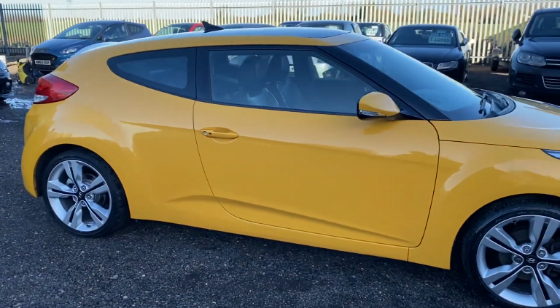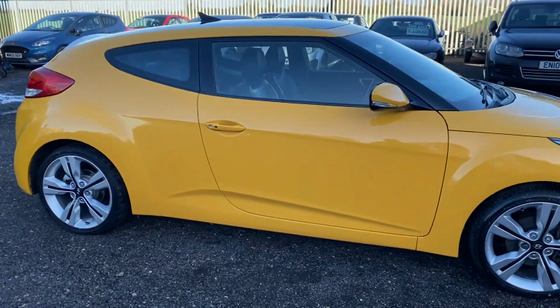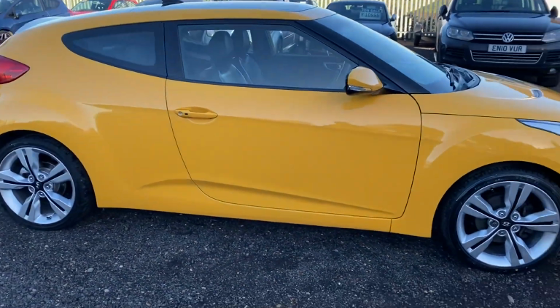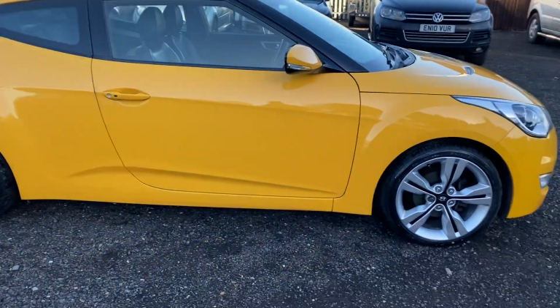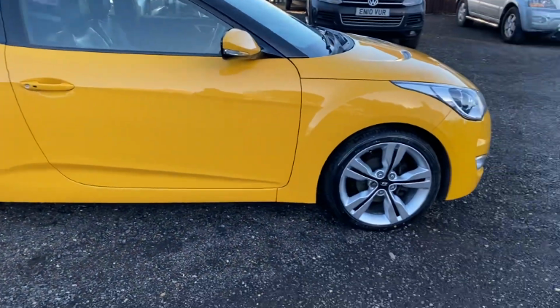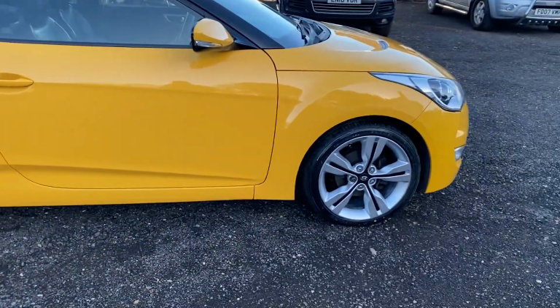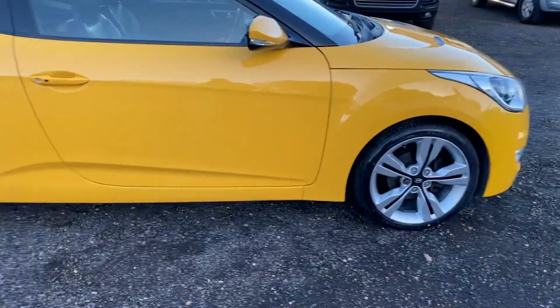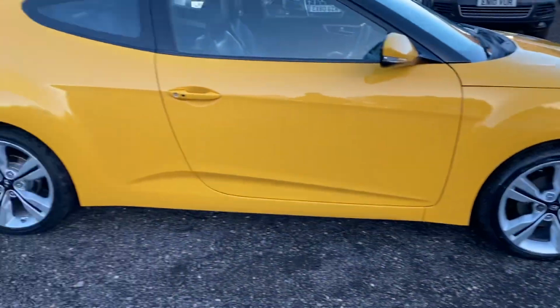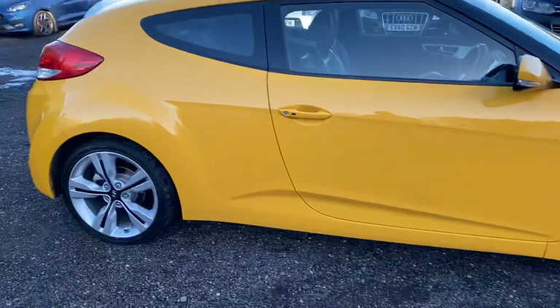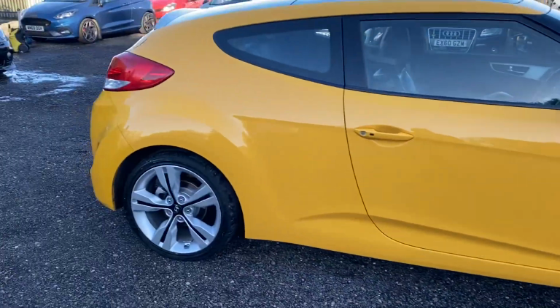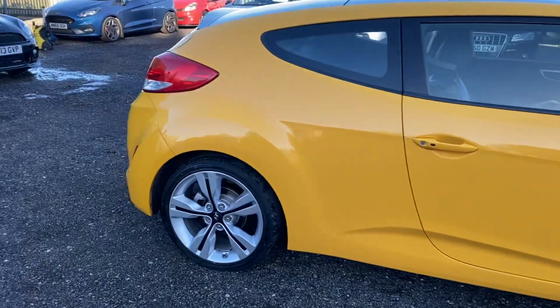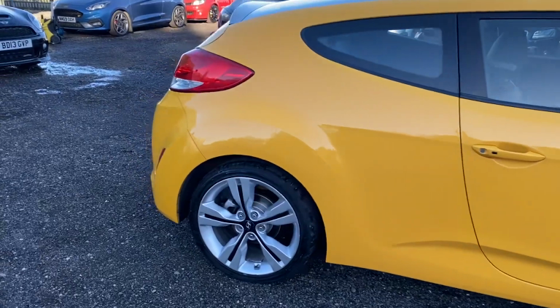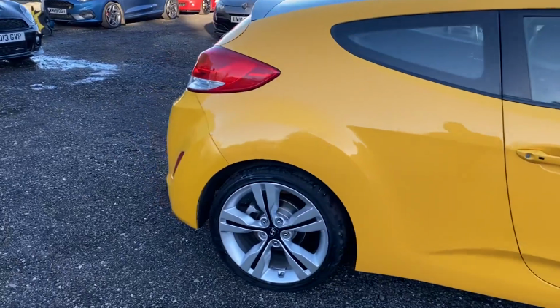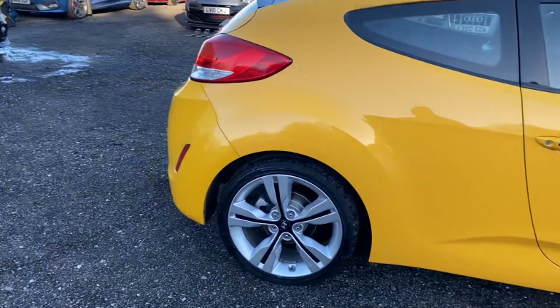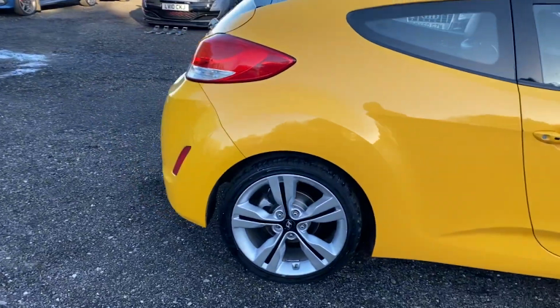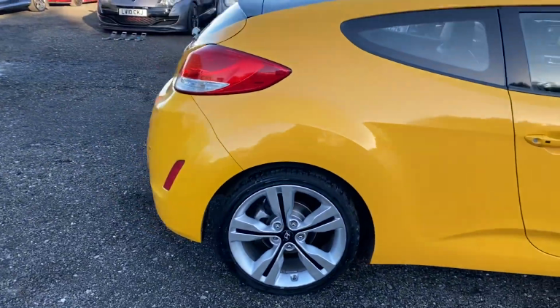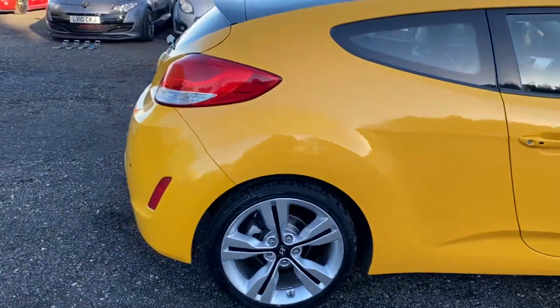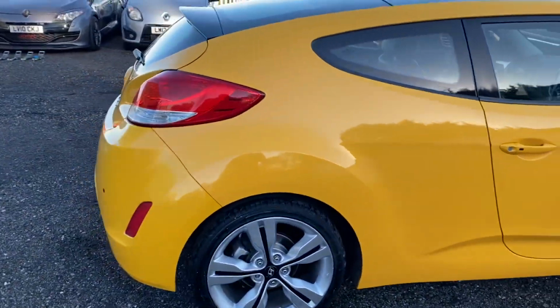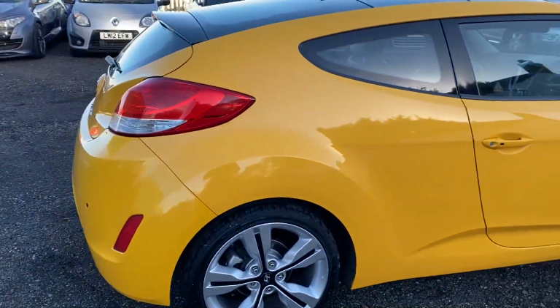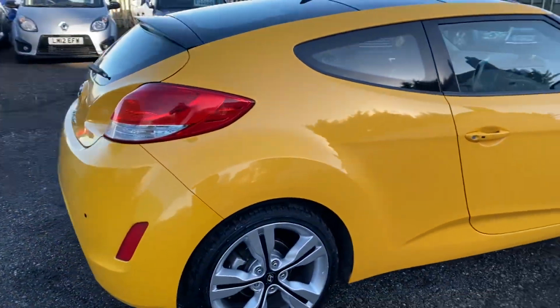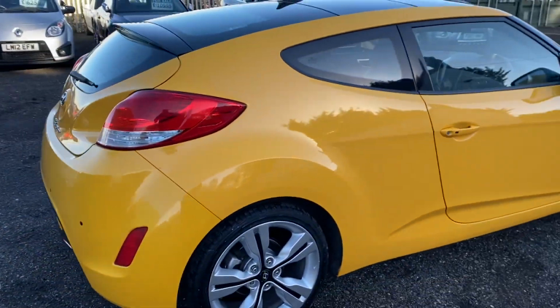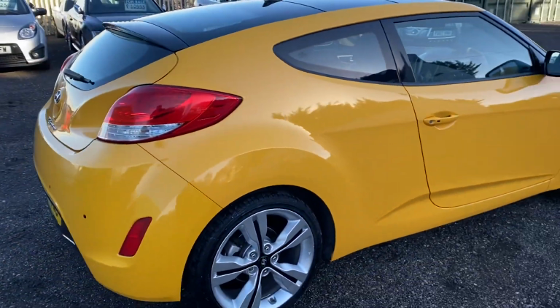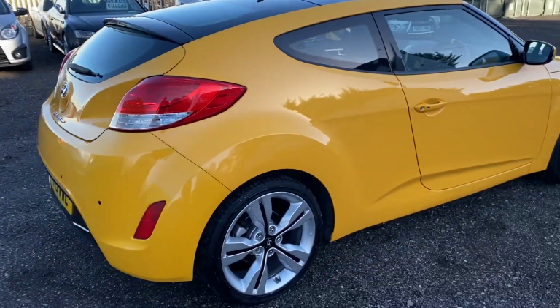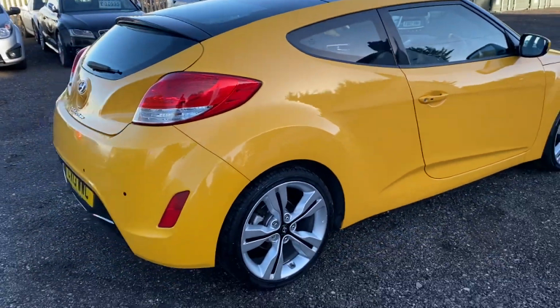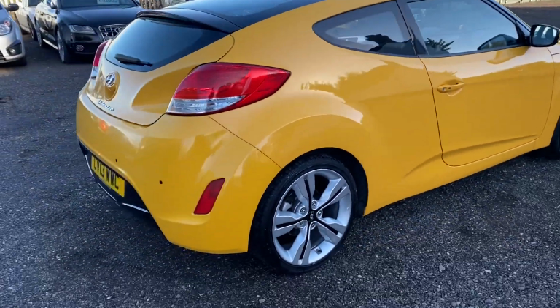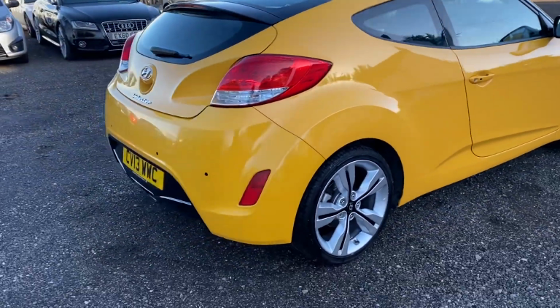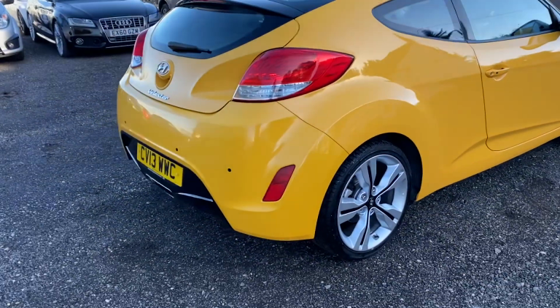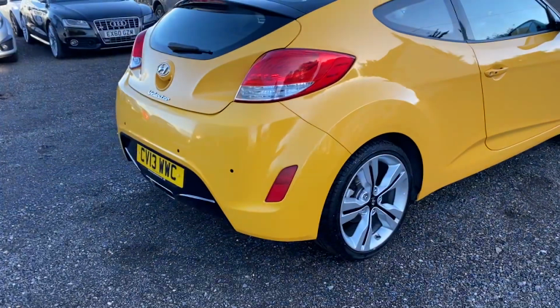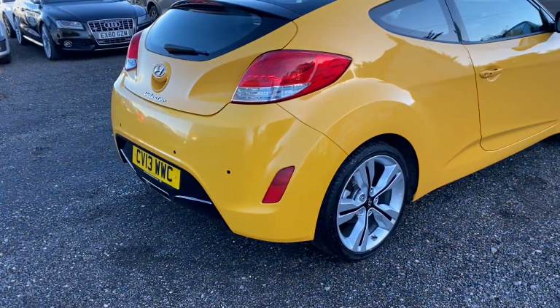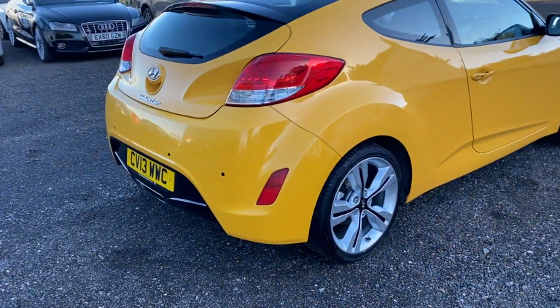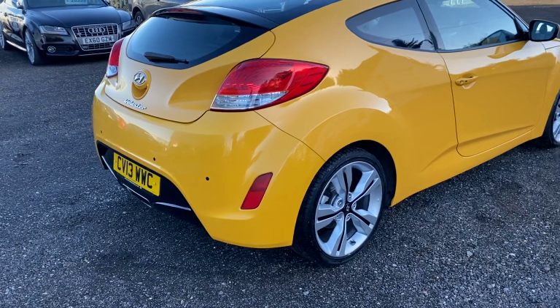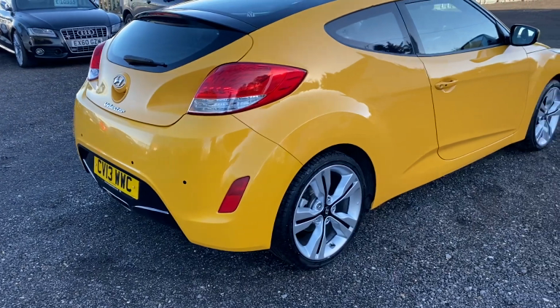The front tyres are brand new and the rears have got plenty of tread left on them. As you can see at the back, it's also got parking sensors on the rear.